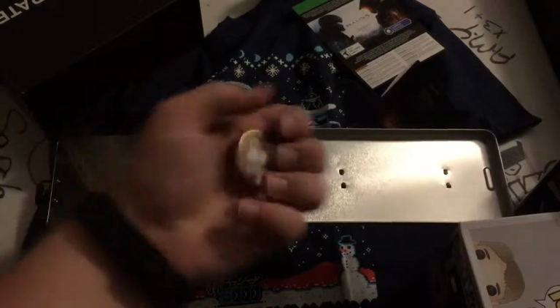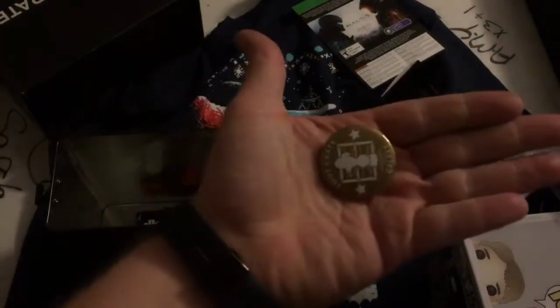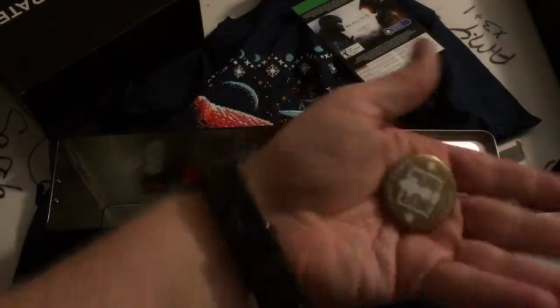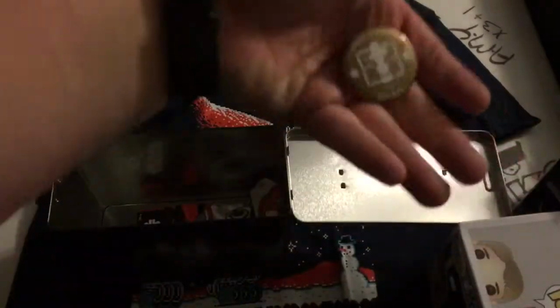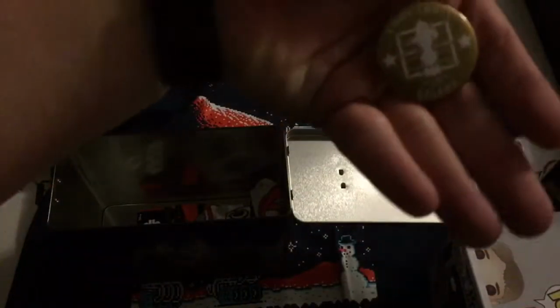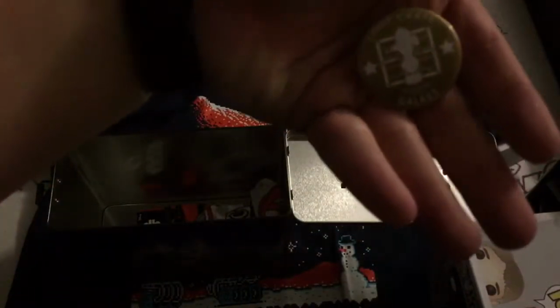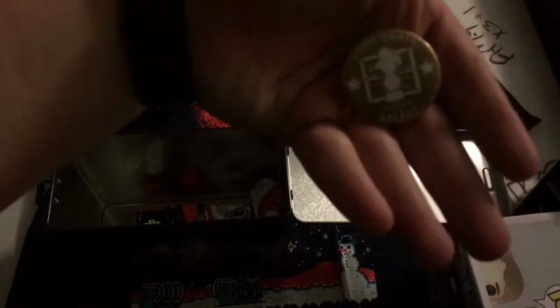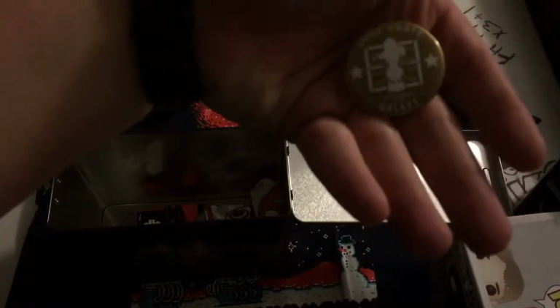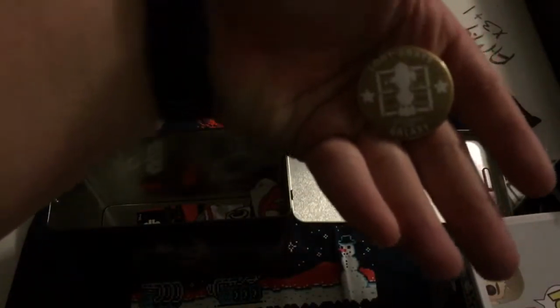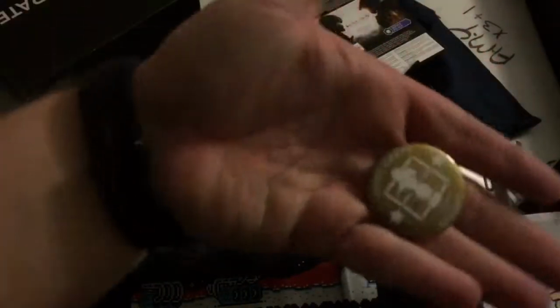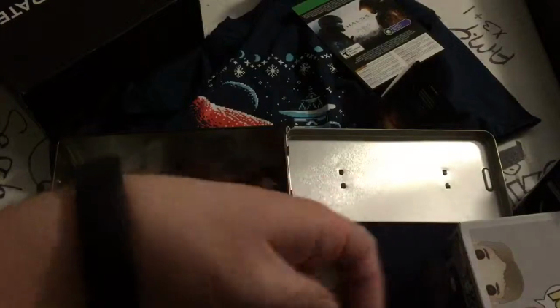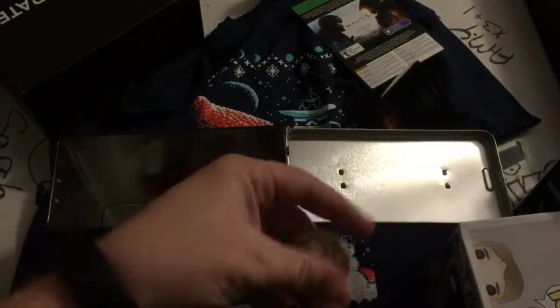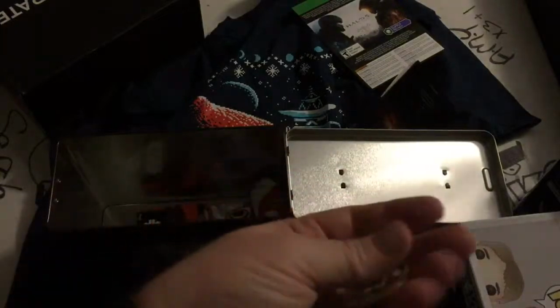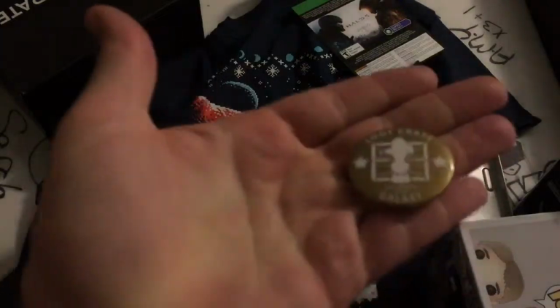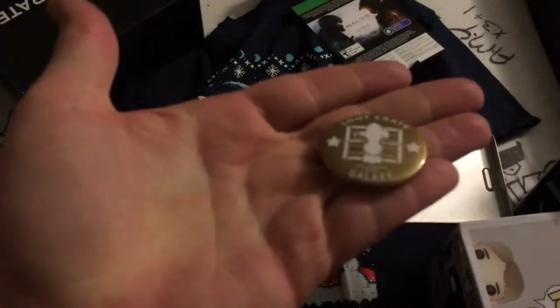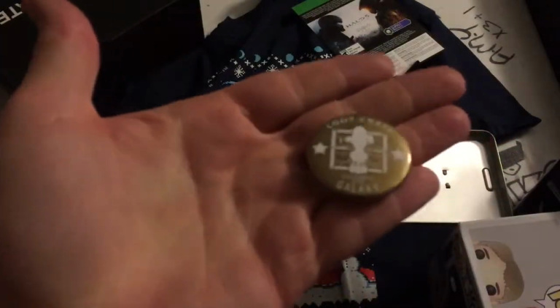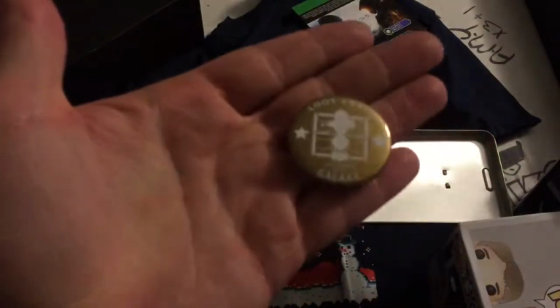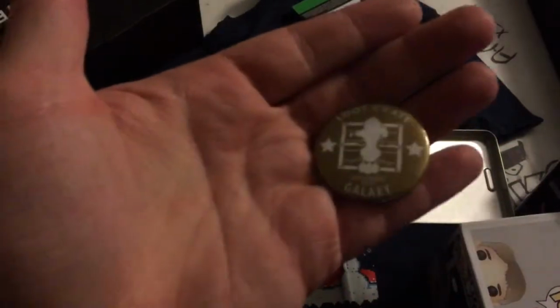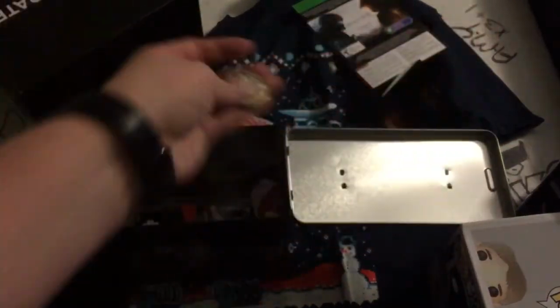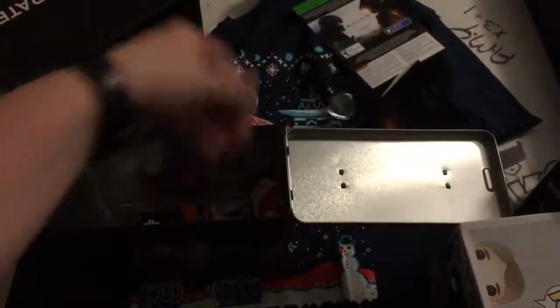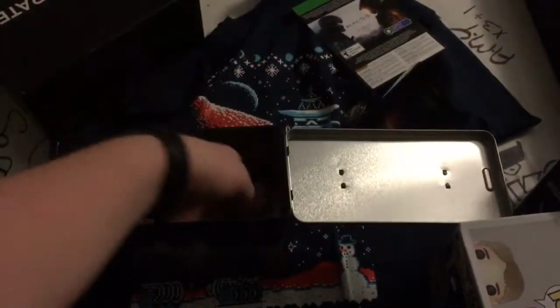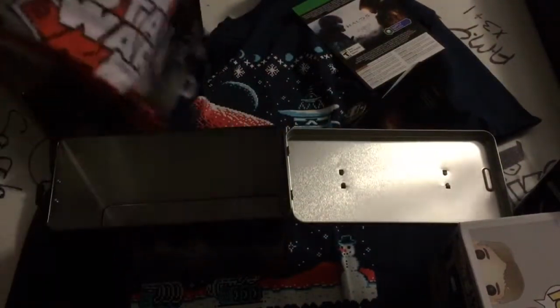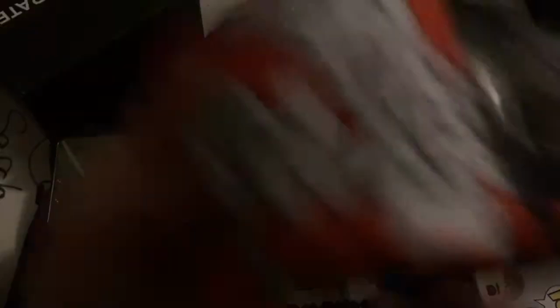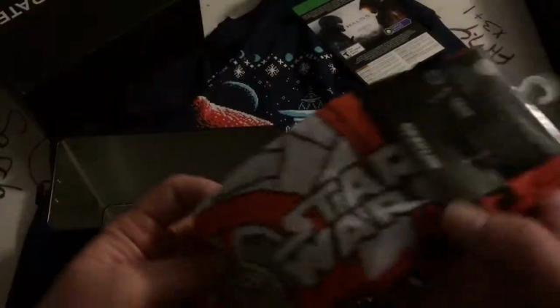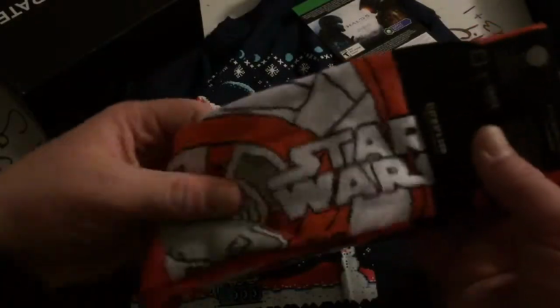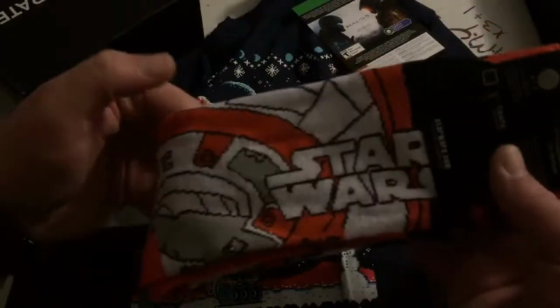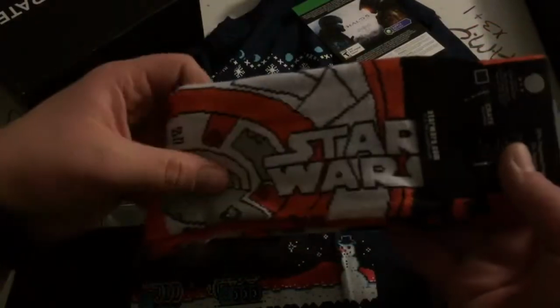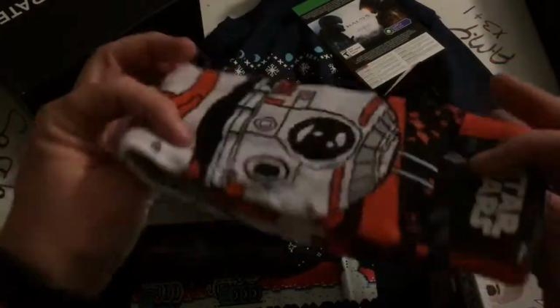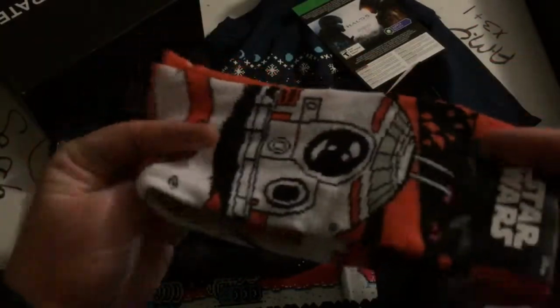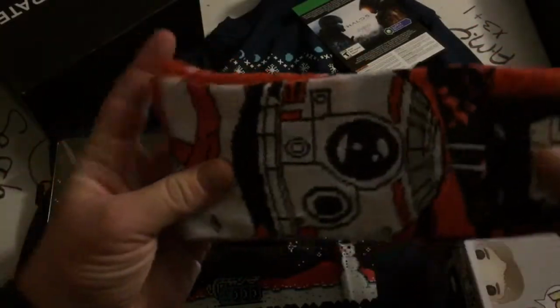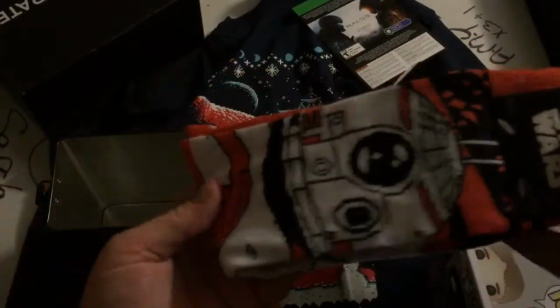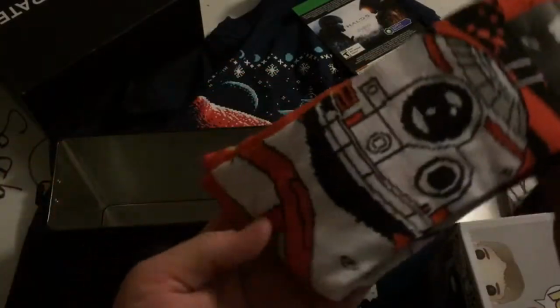Here's our loot crate pin. It's golden. It says Galaxy, December. Some Star Wars socks — that's cool. They look like BB-8. Yeah, they're BB-8 socks.